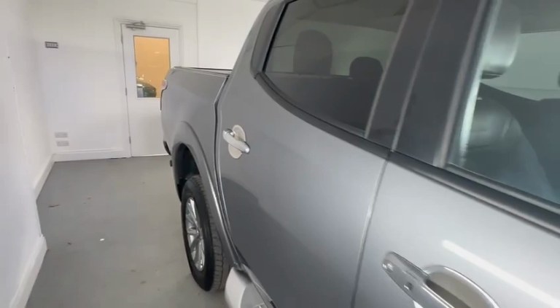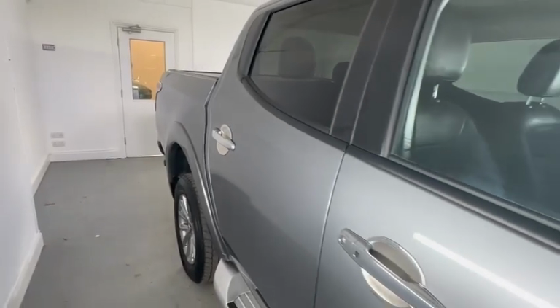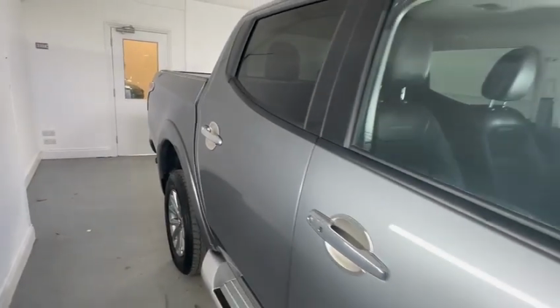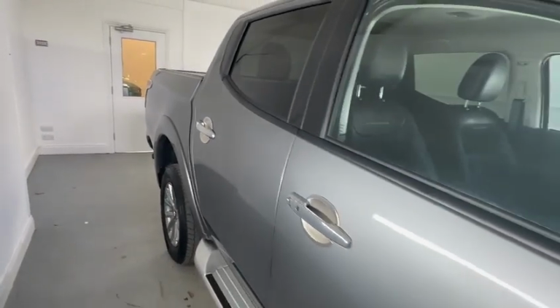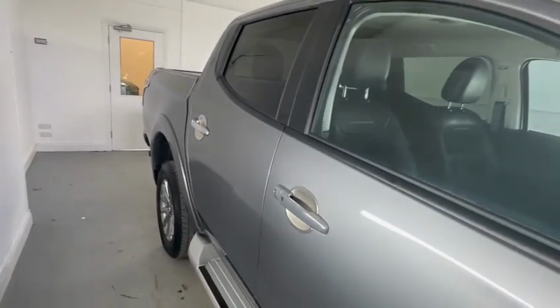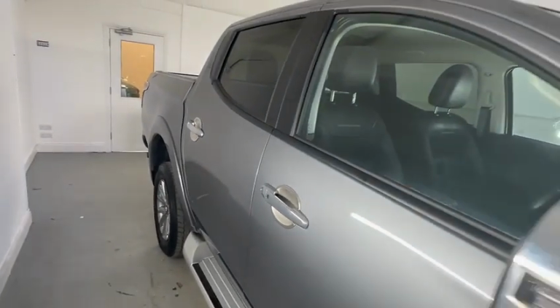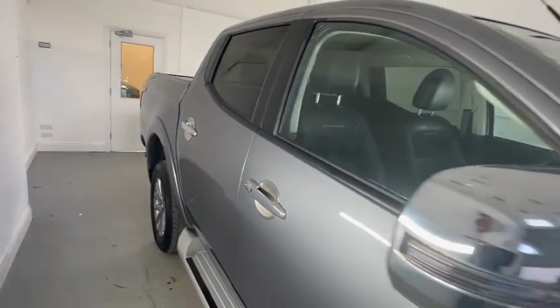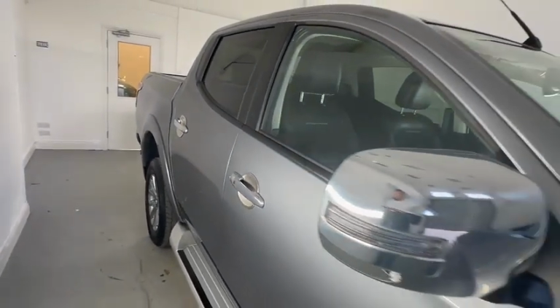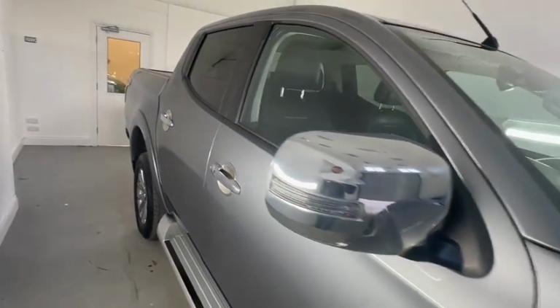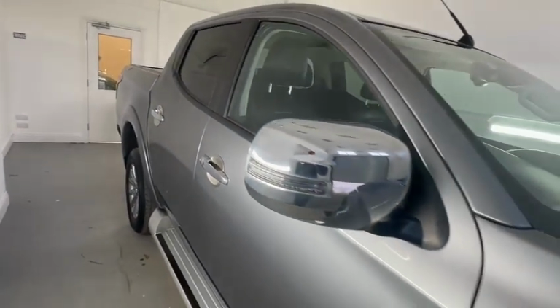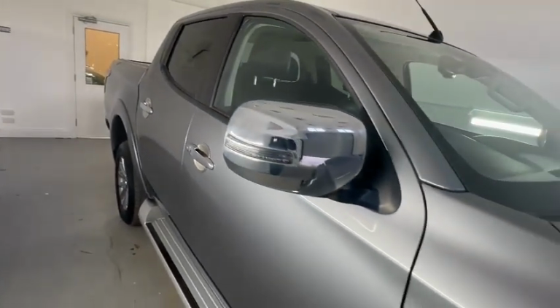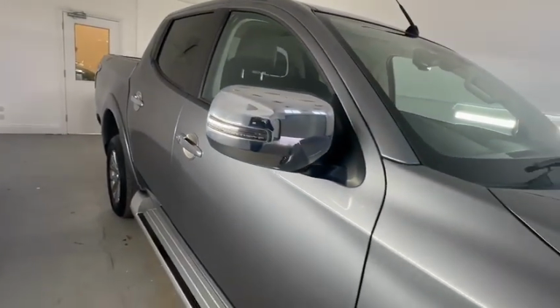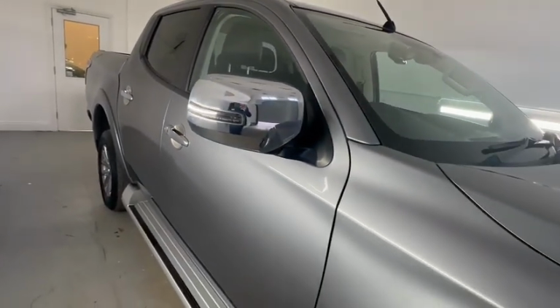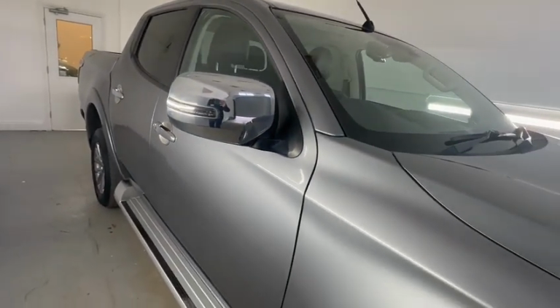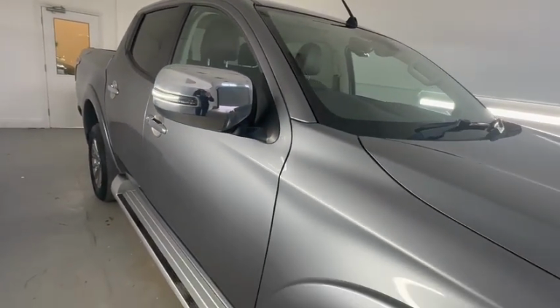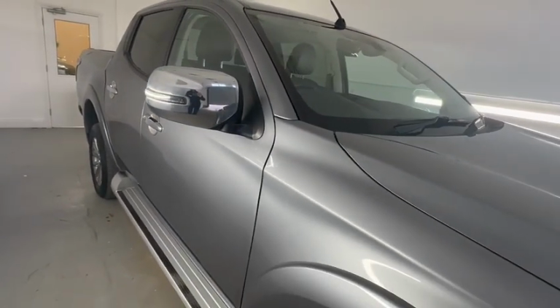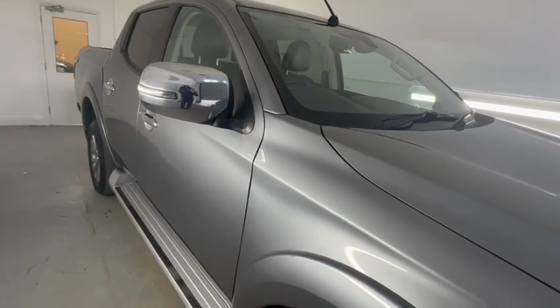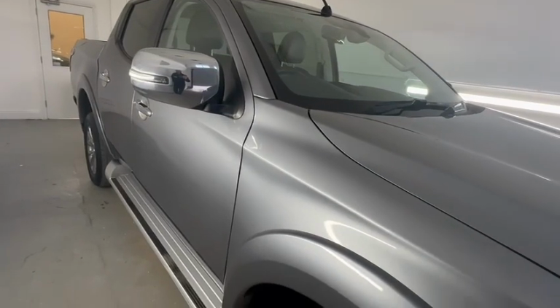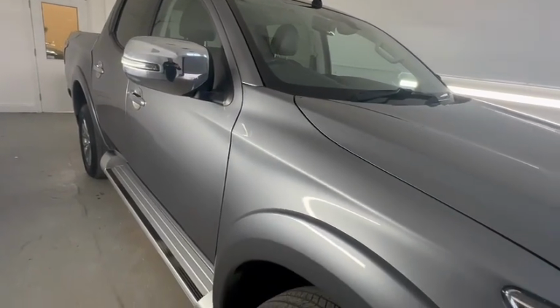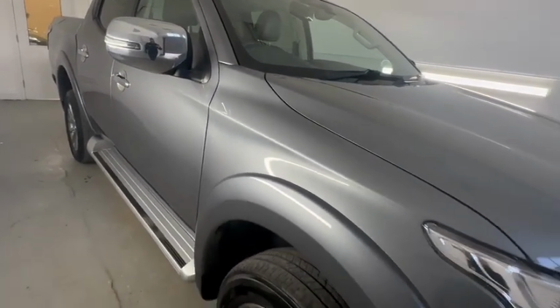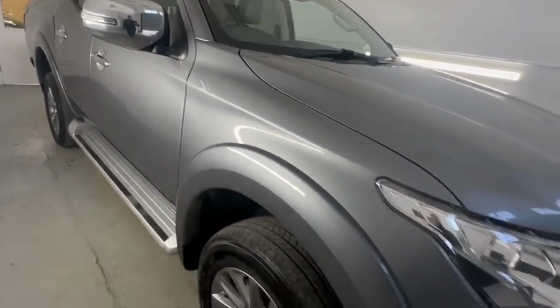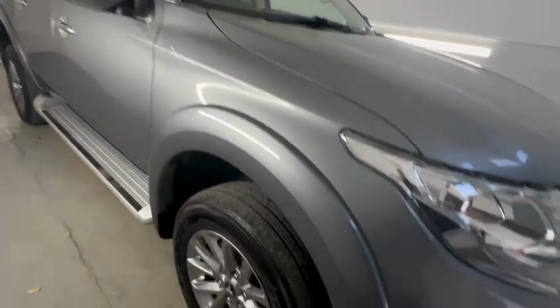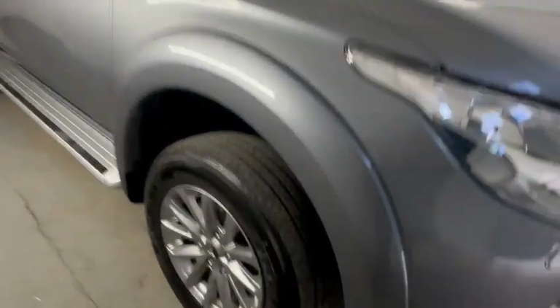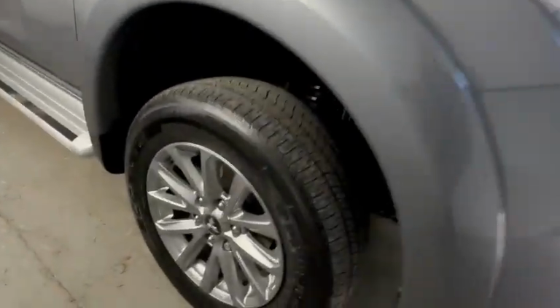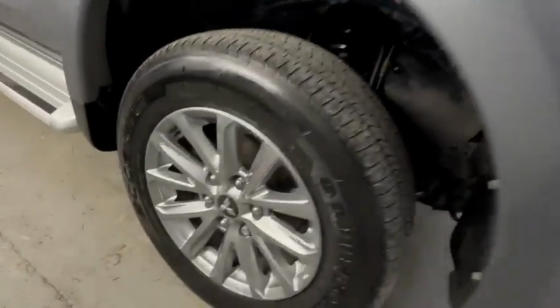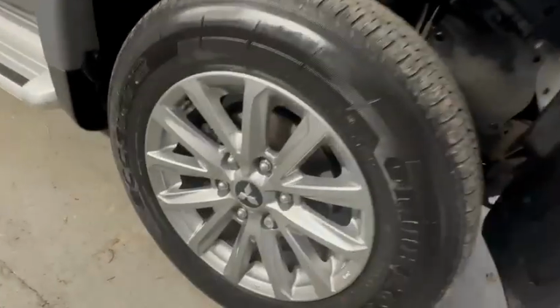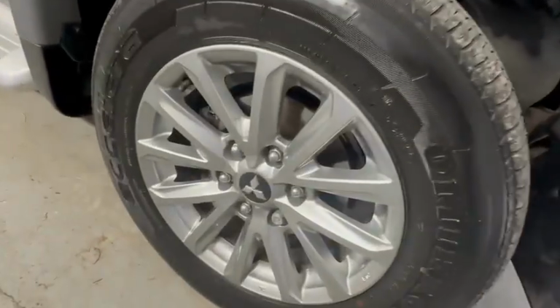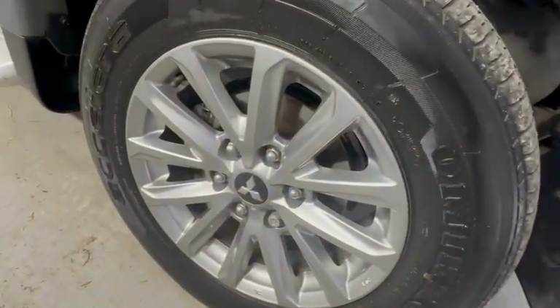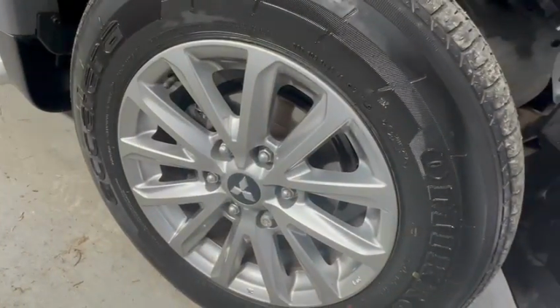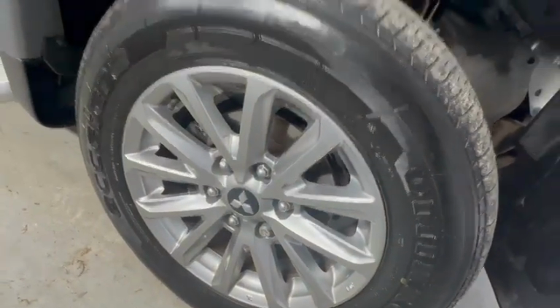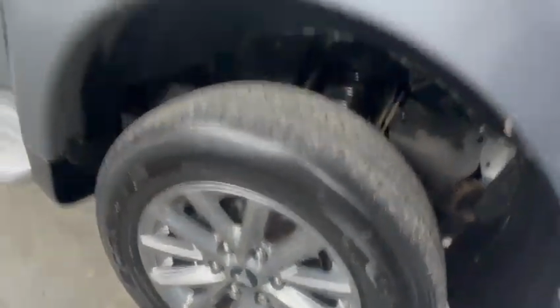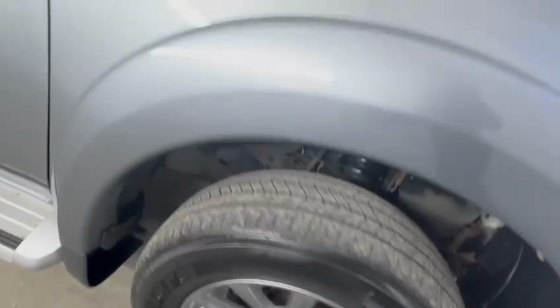One owner vehicle this one, full service history including five Mitsubishi stamps in the book. The driver's wheel again — good order.